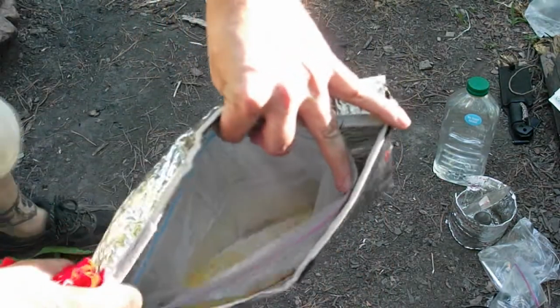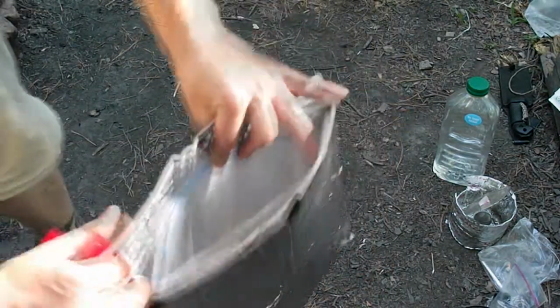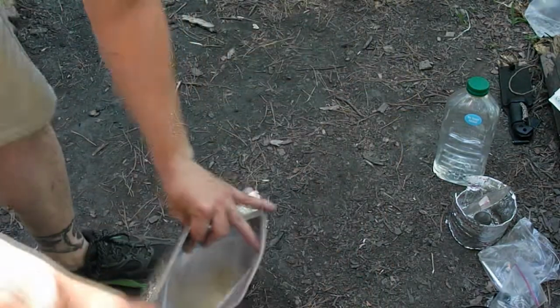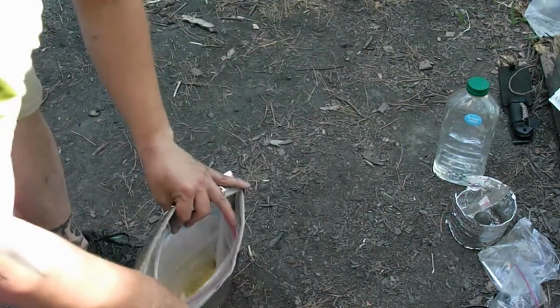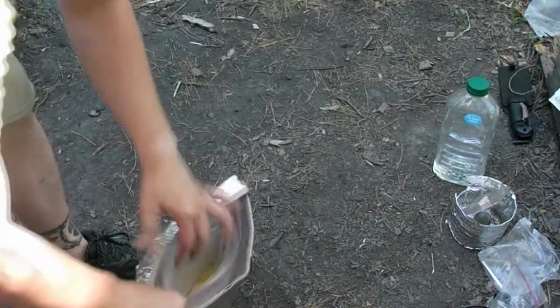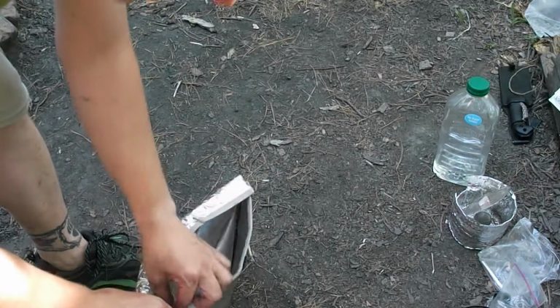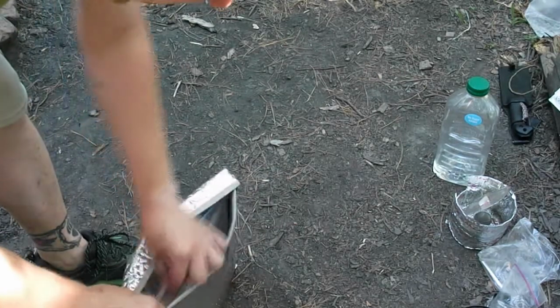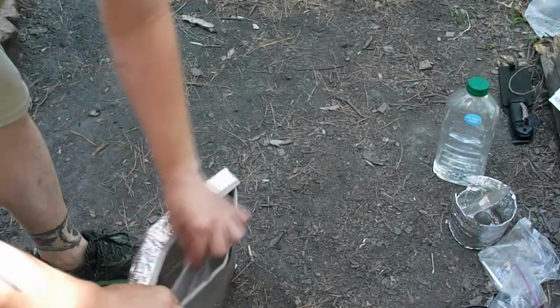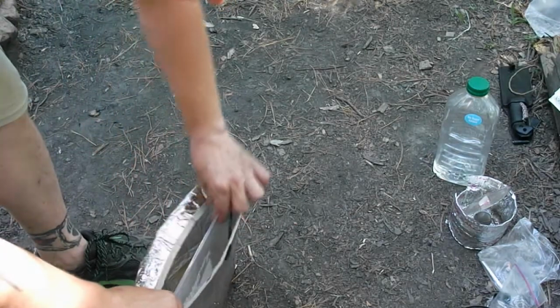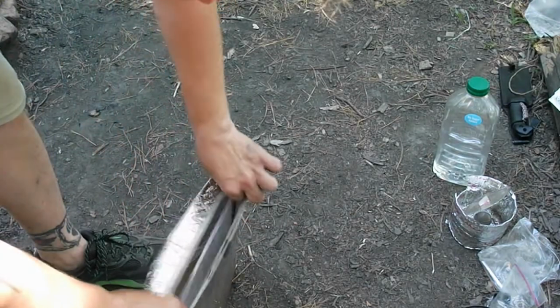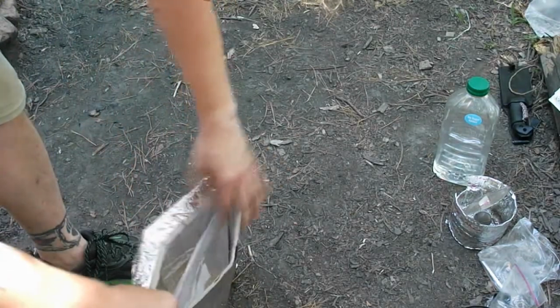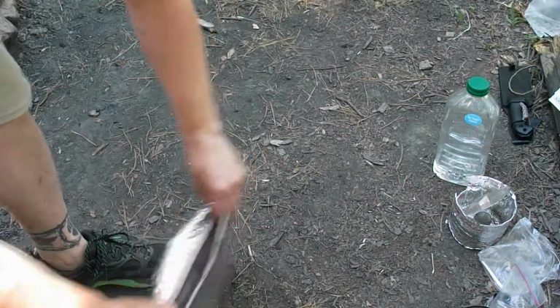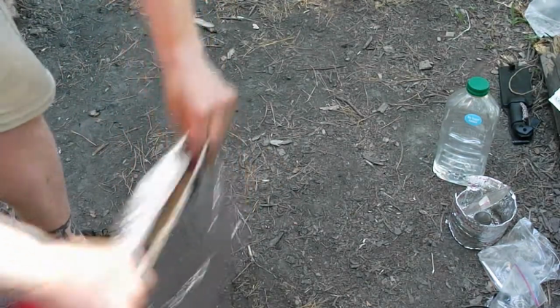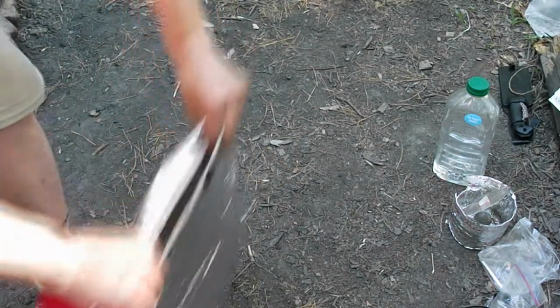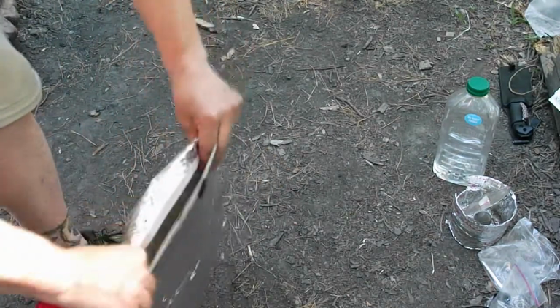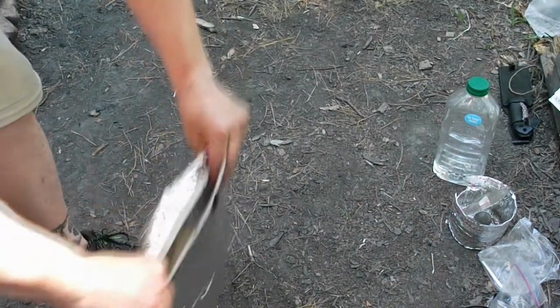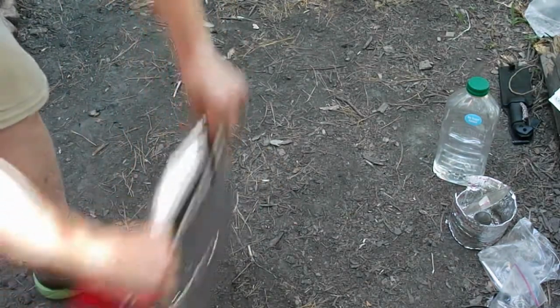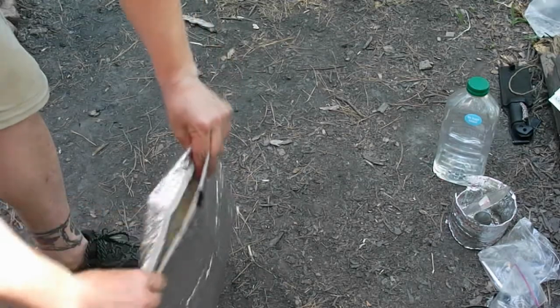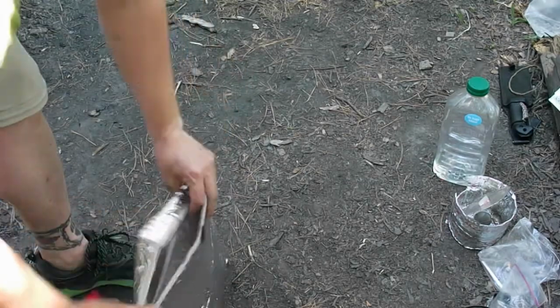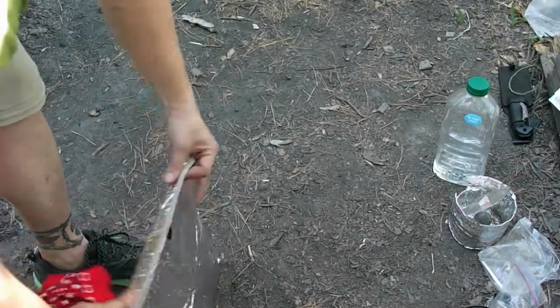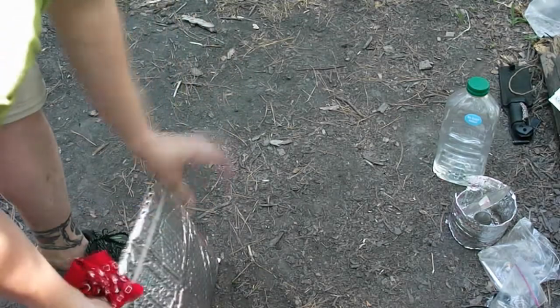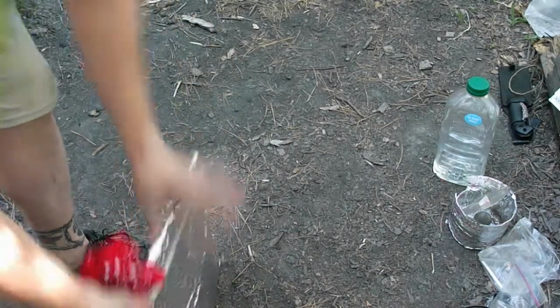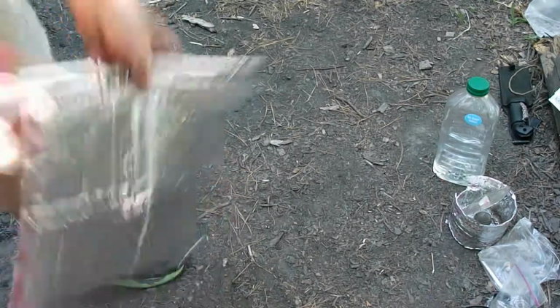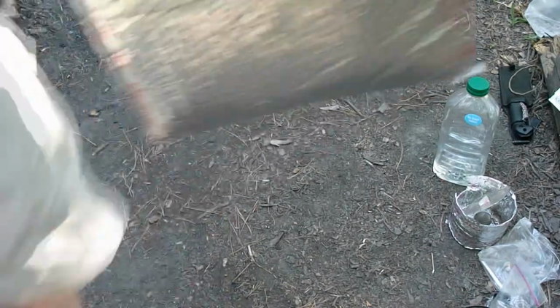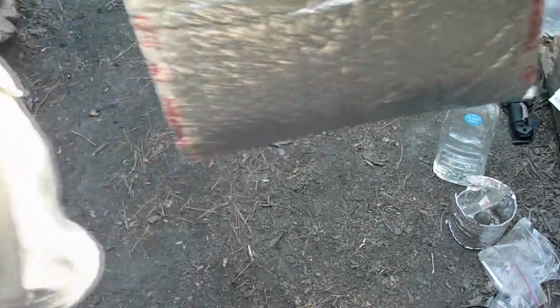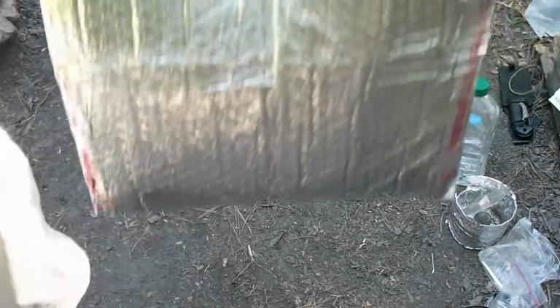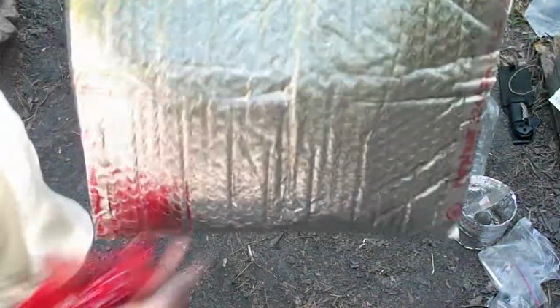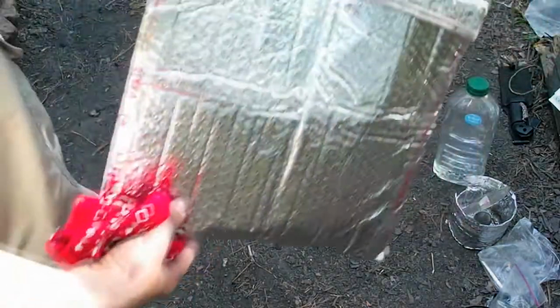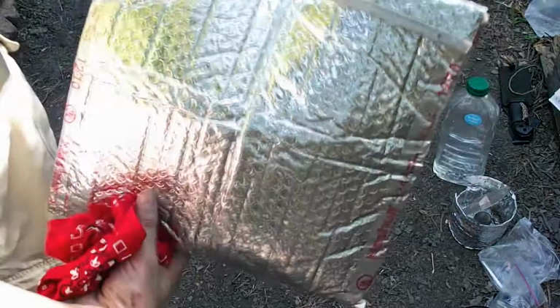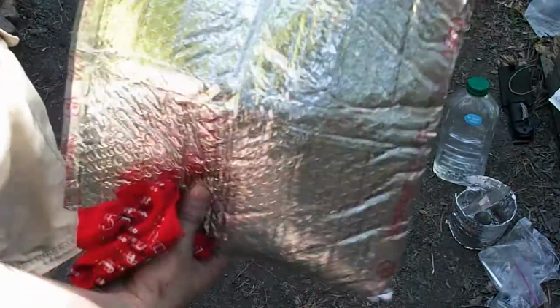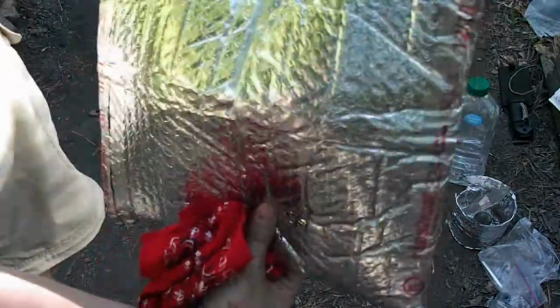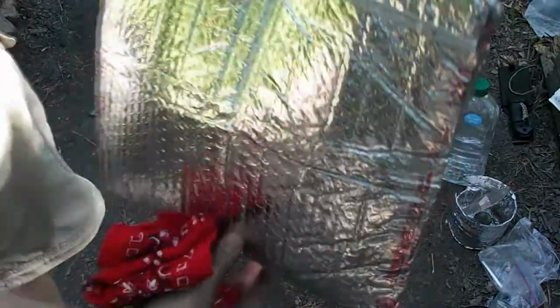We'll seal it up, give it a good shake, and then roll it shut. Every once in a while I'll come through and squeeze it up.